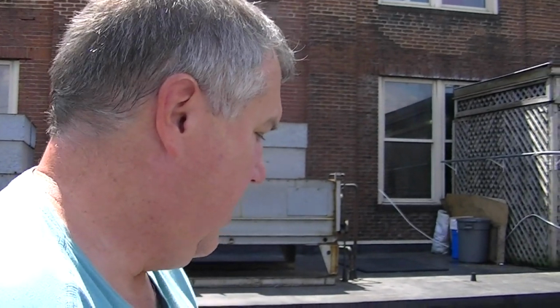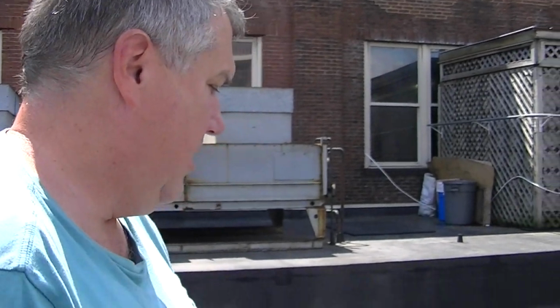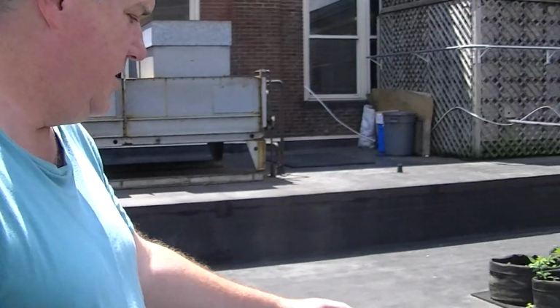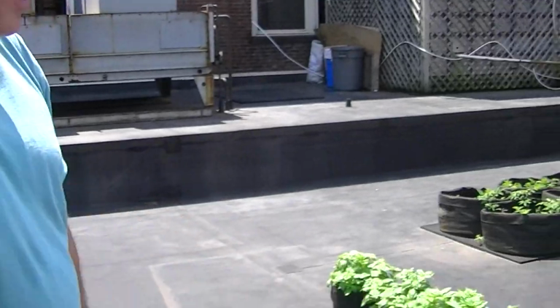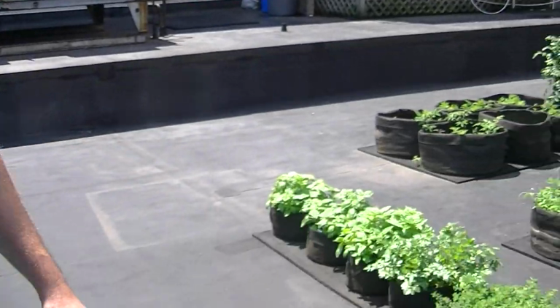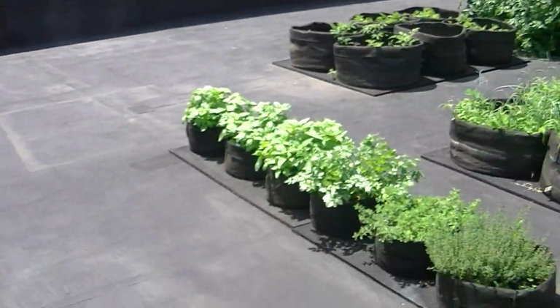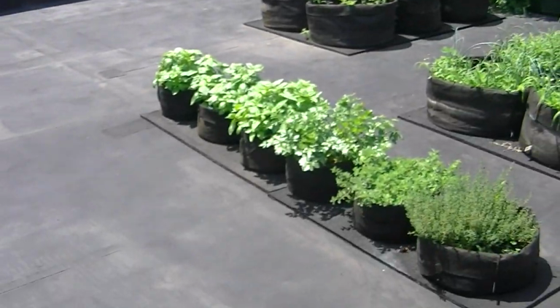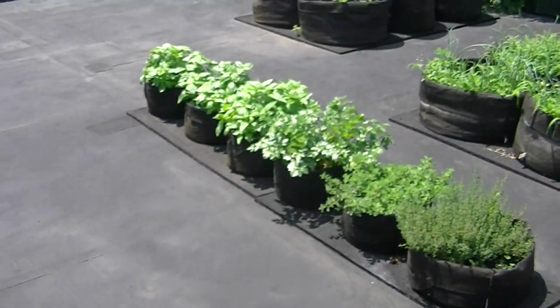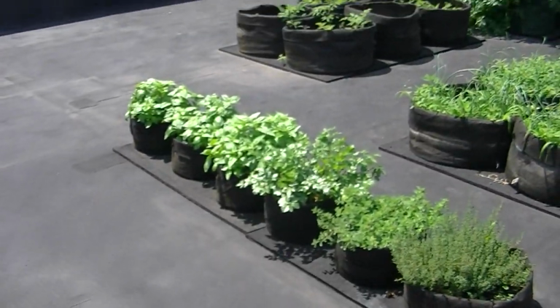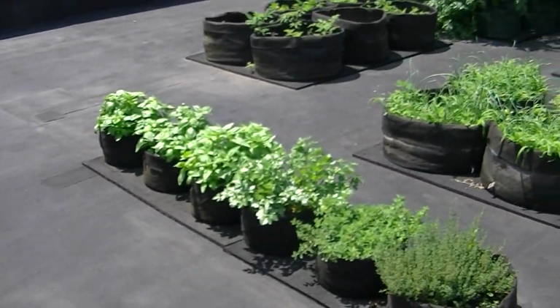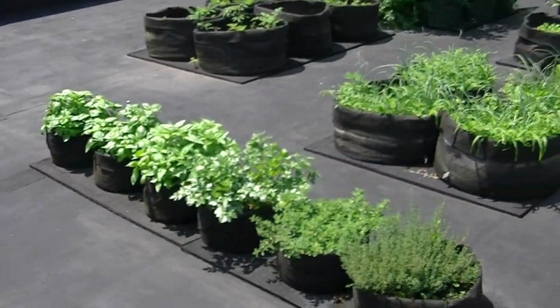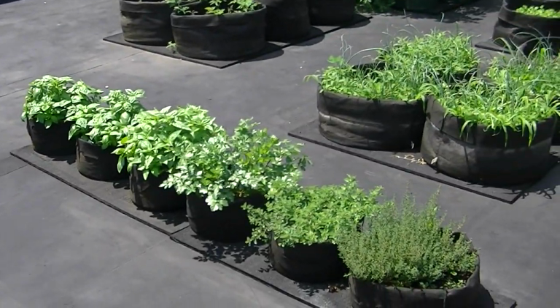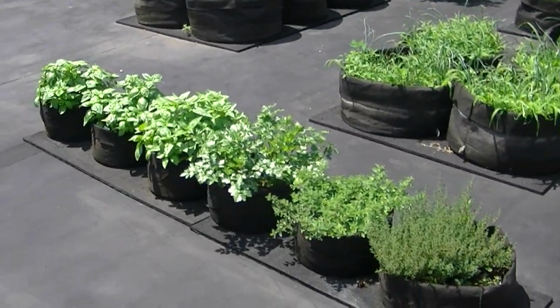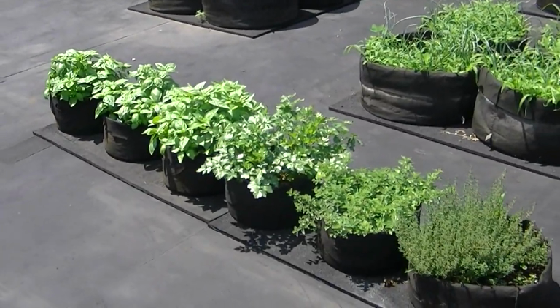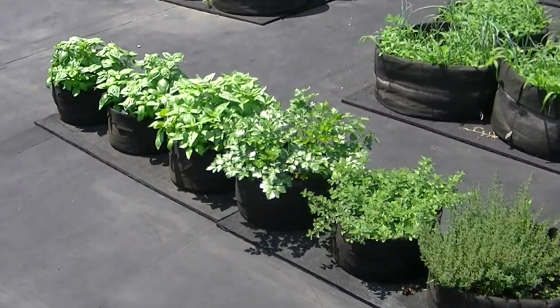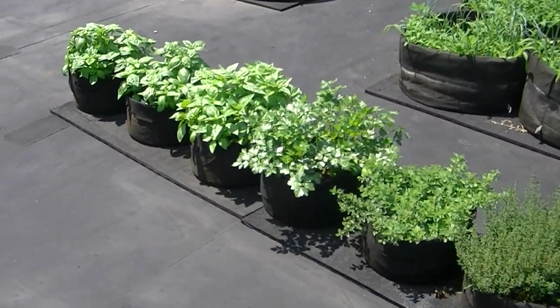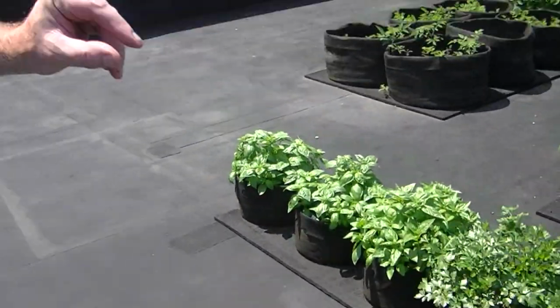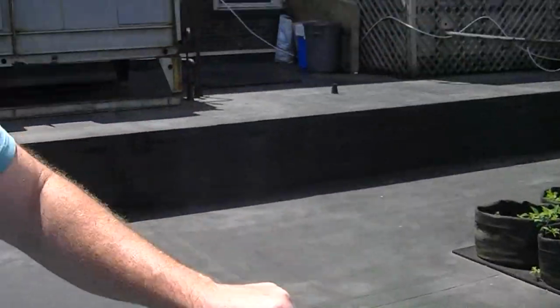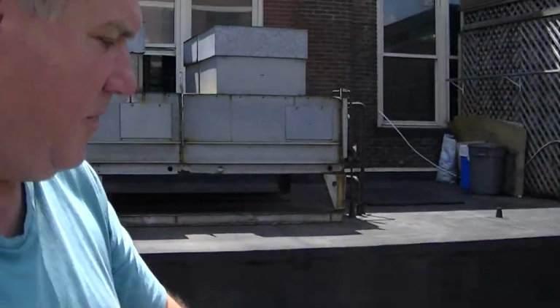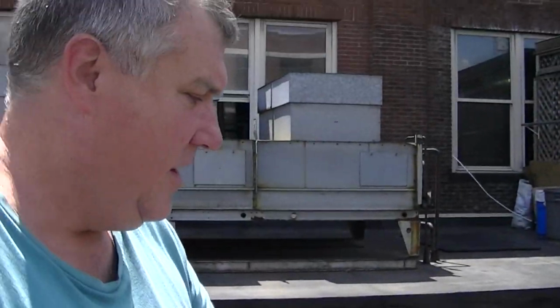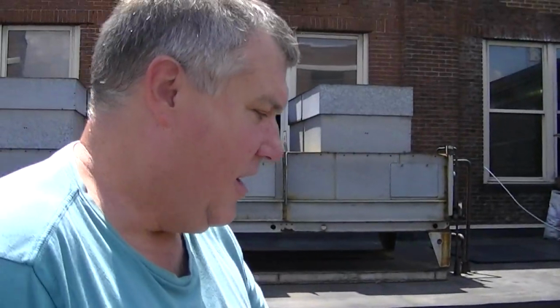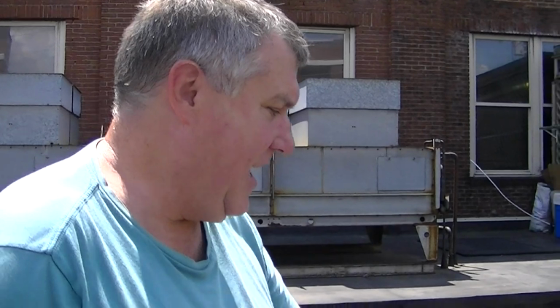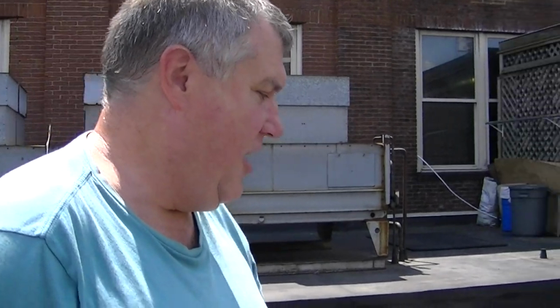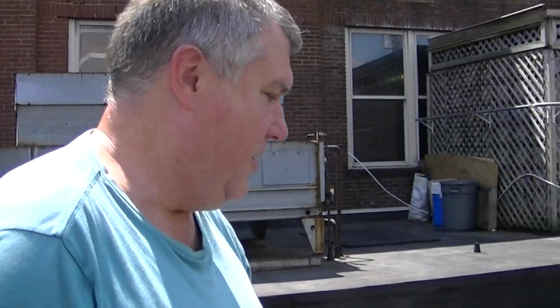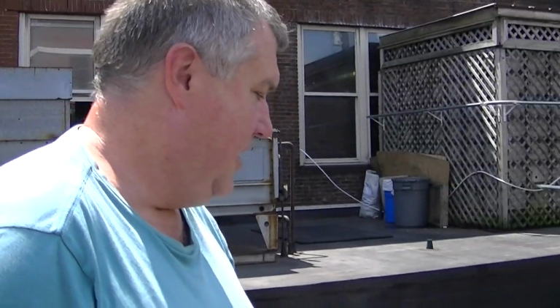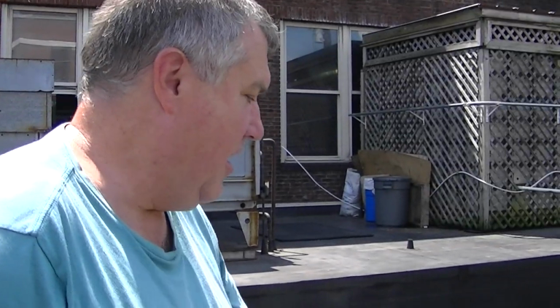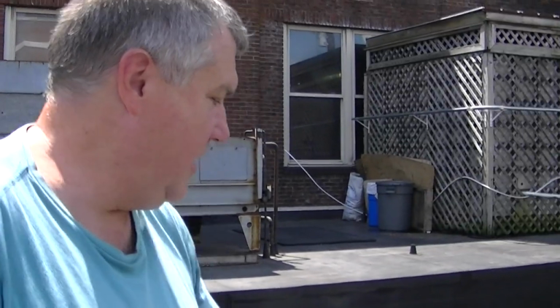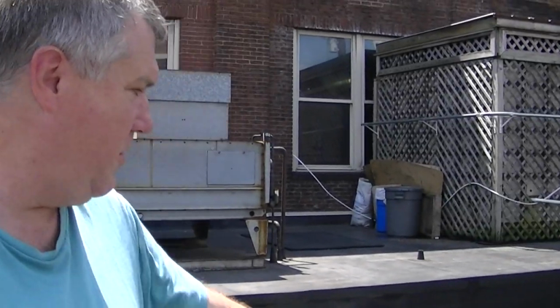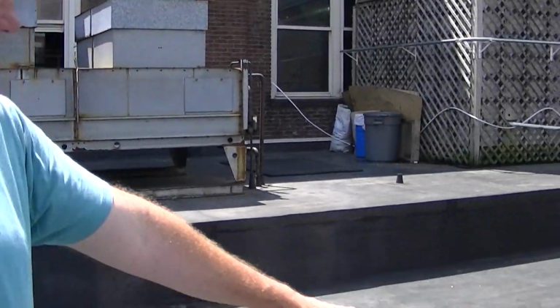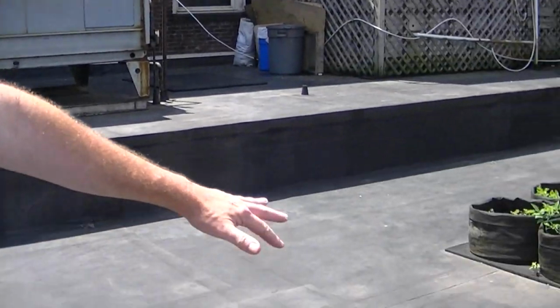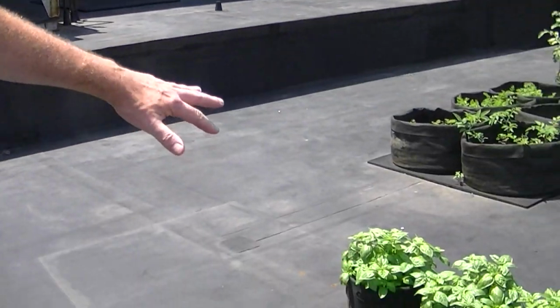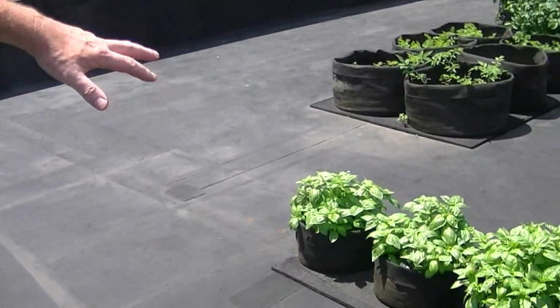The herbs we saw last time — we've got thyme, oregano, parsley, and three different kinds of basil.